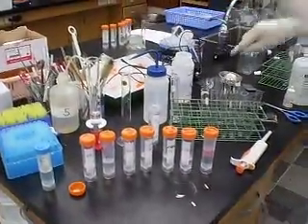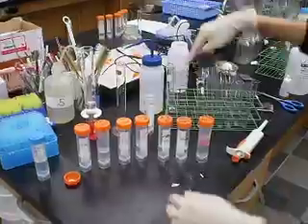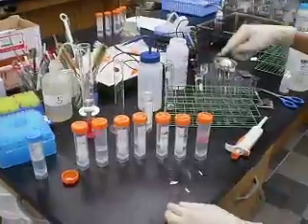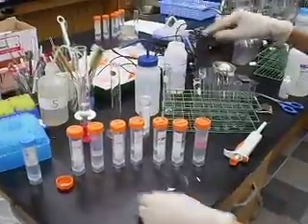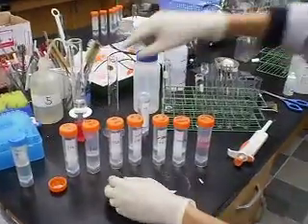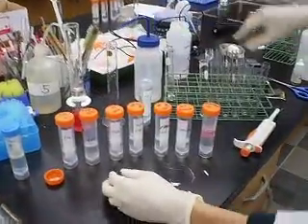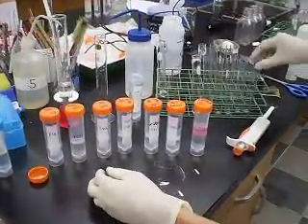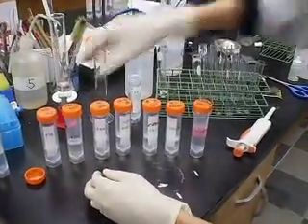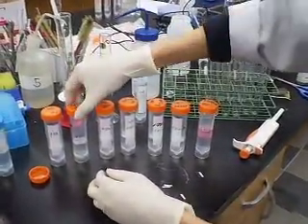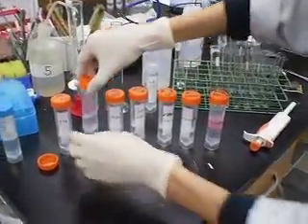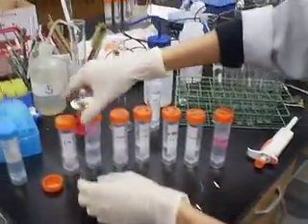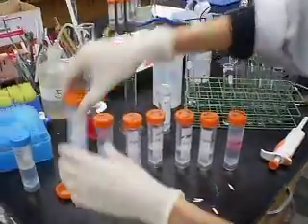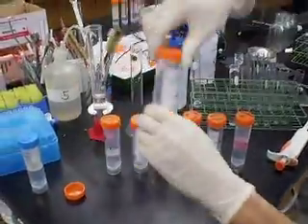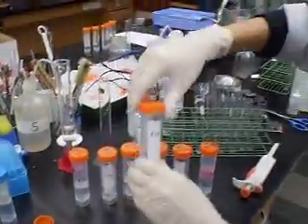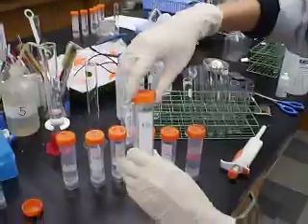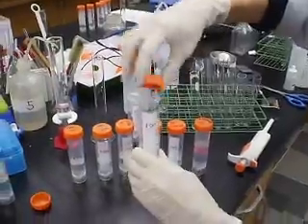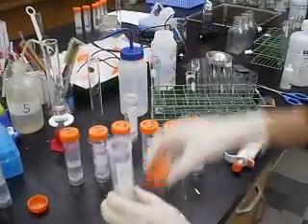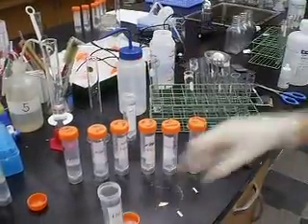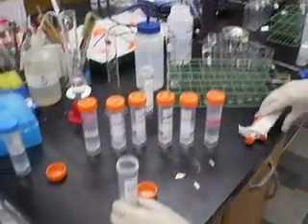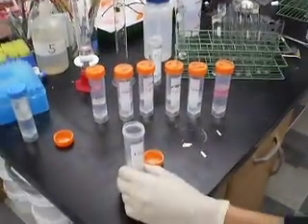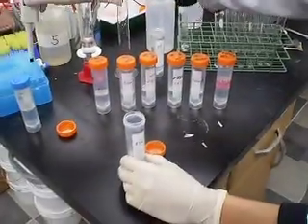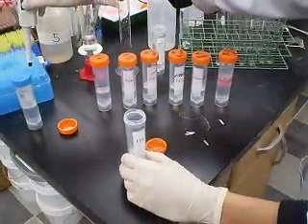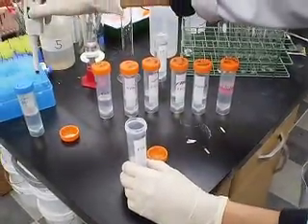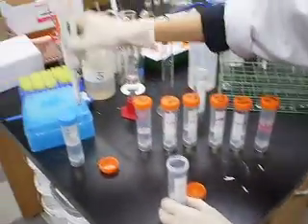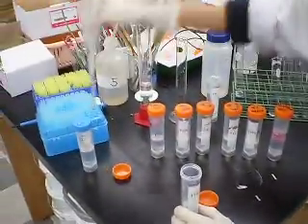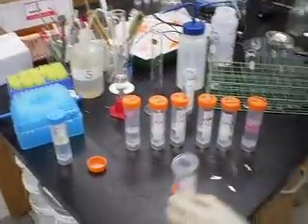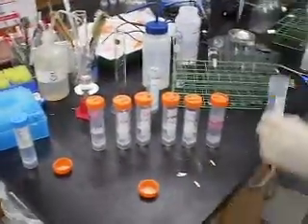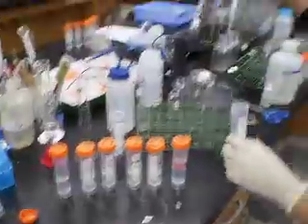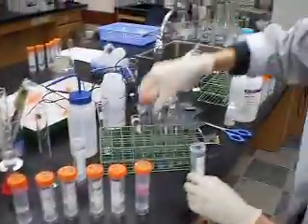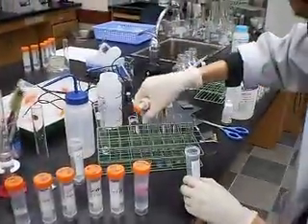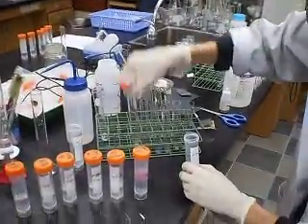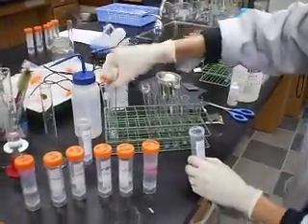We're going to transfer the HCl now — 0.5M hydrochloric acid. We're going to transfer 5ml into each test tube.